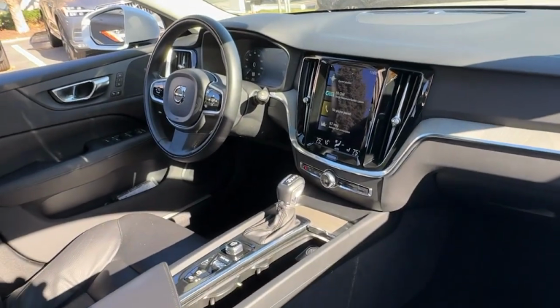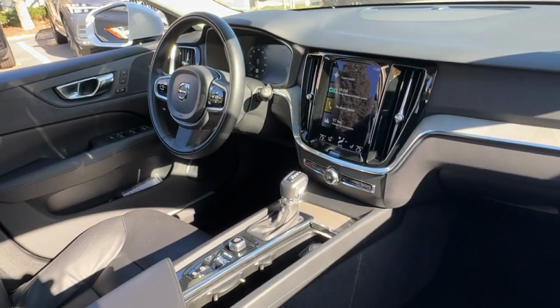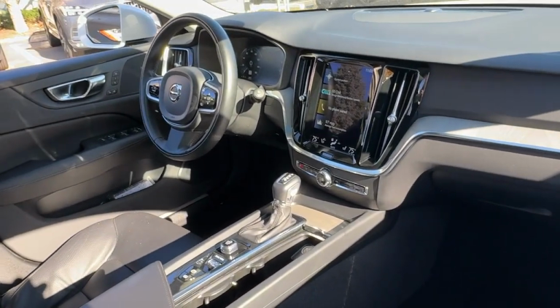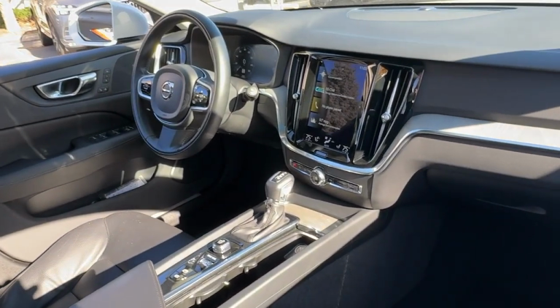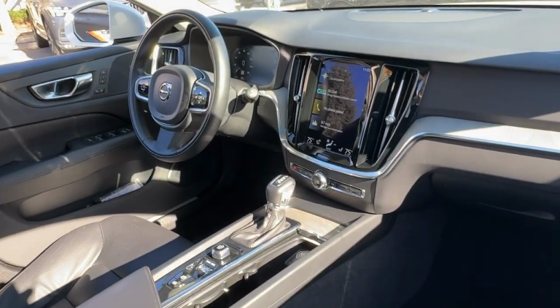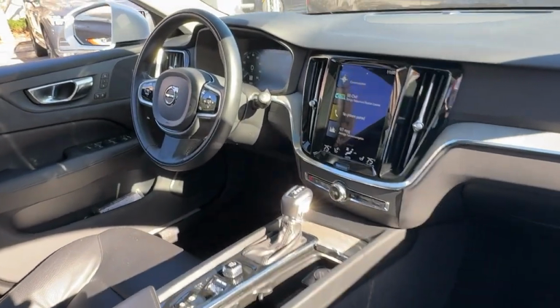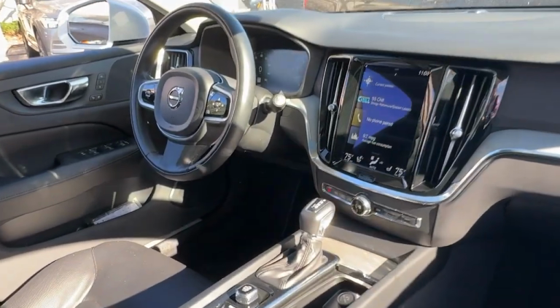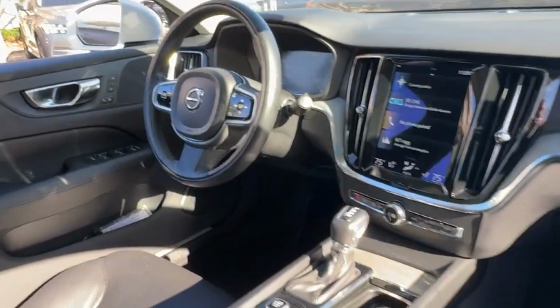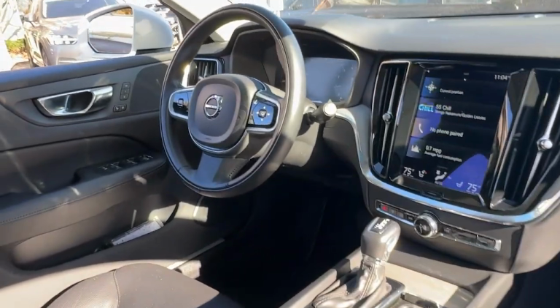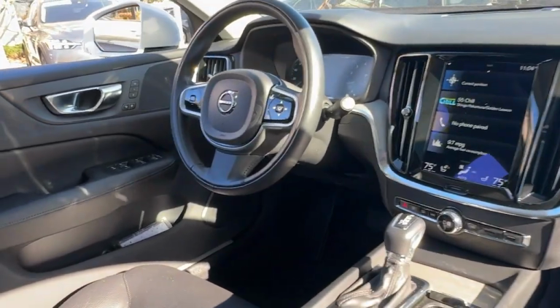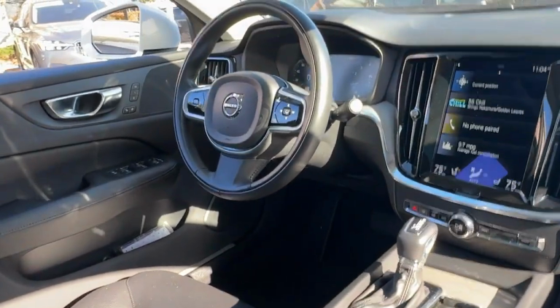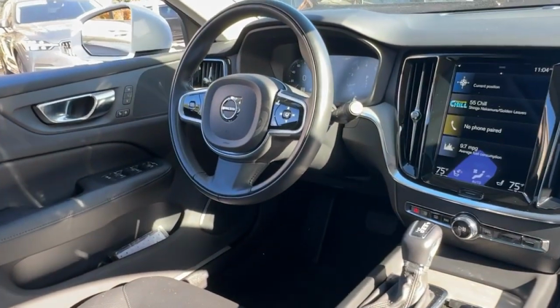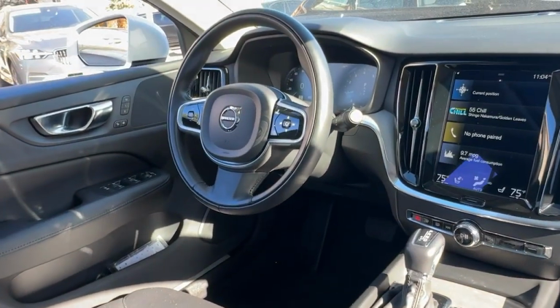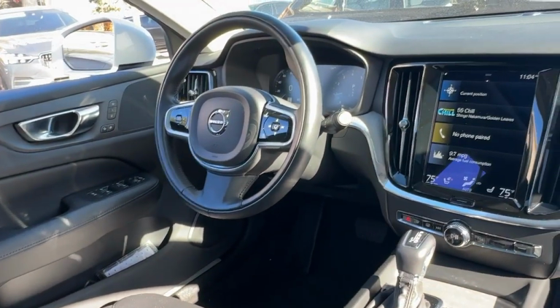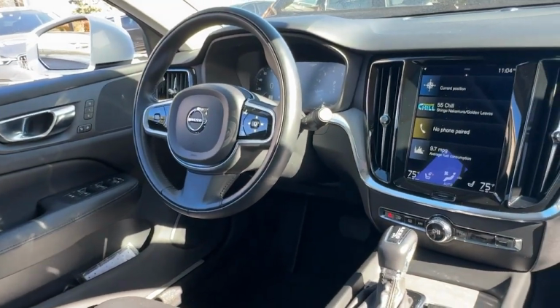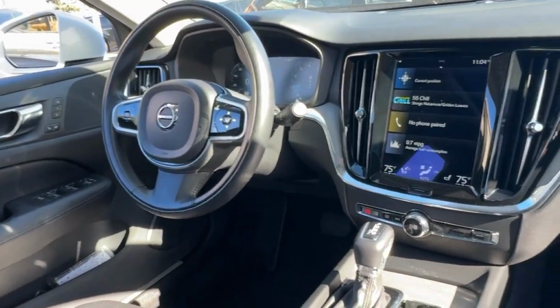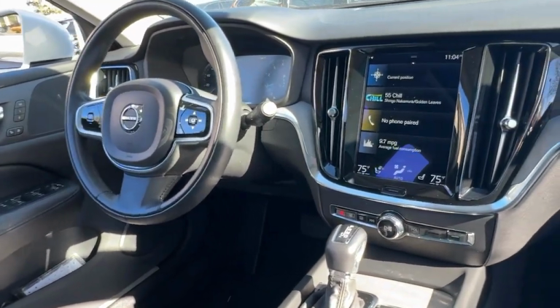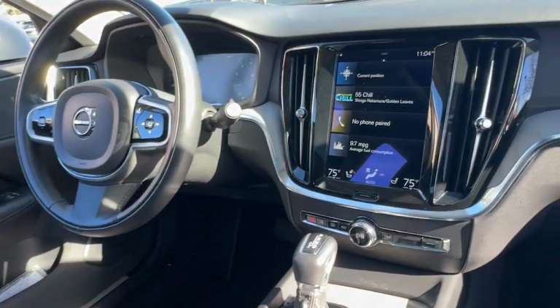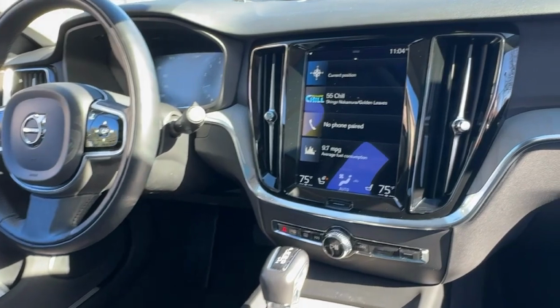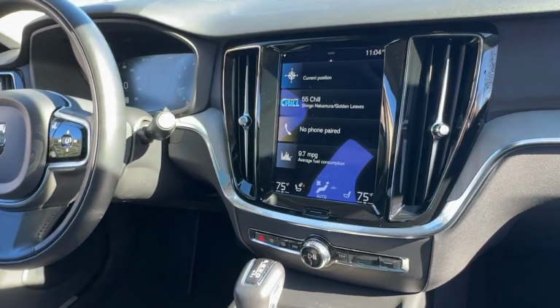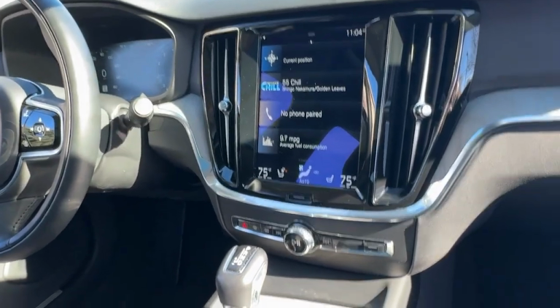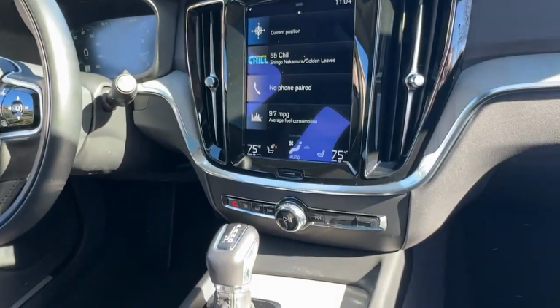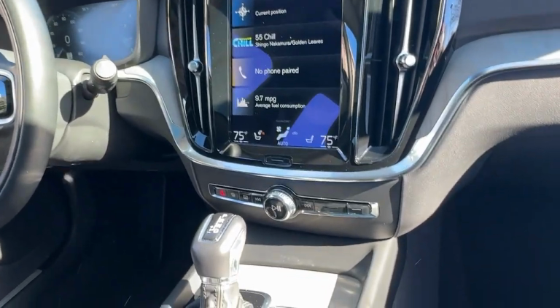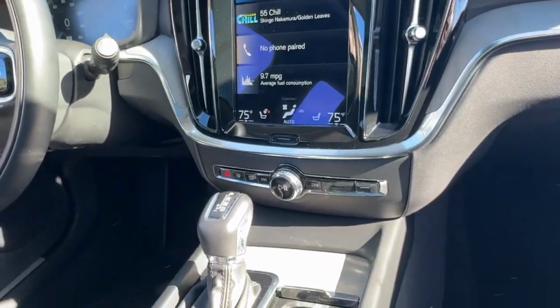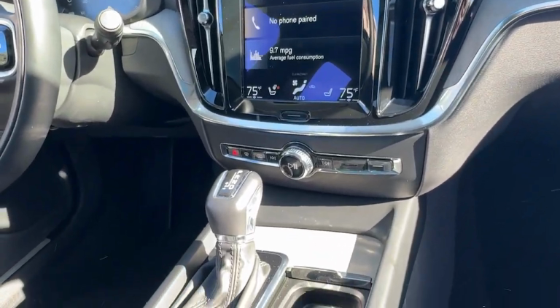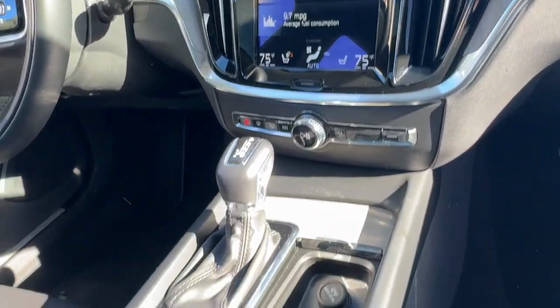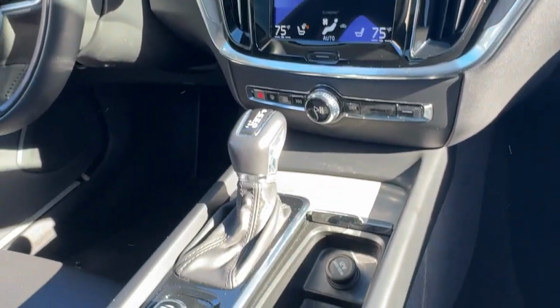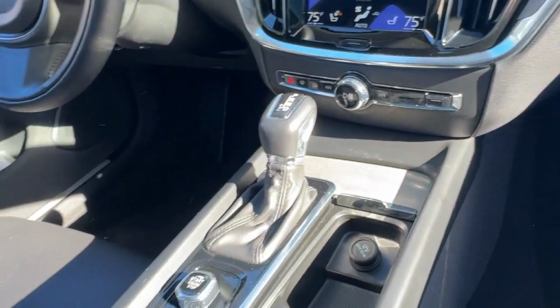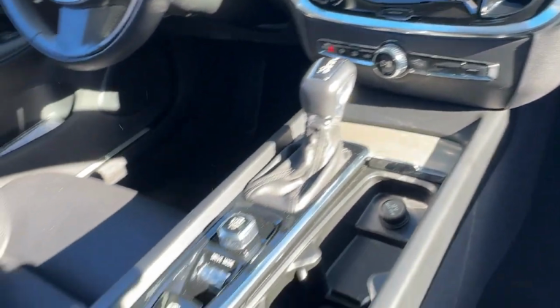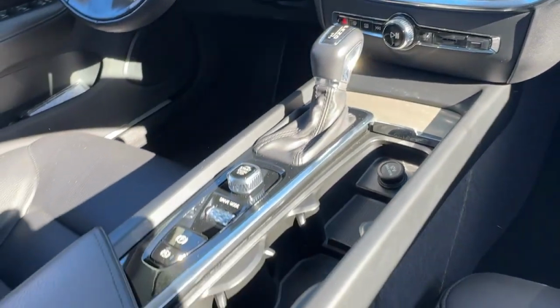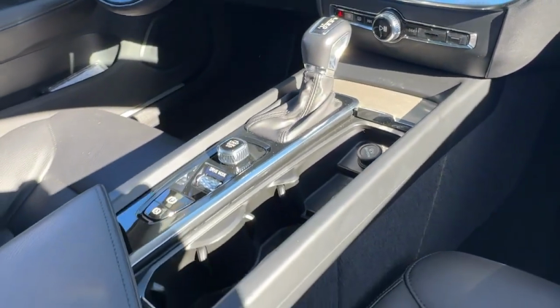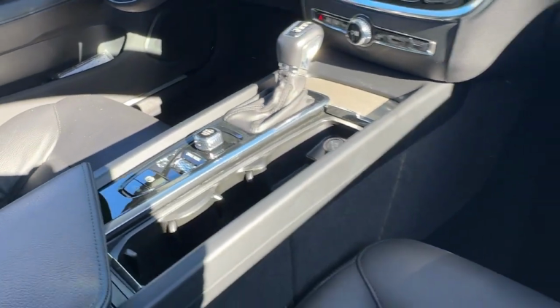Industry-leading safety tech, spirited performance, desirable amenities, and convenient versatility are yours in this superbly built luxury wagon.